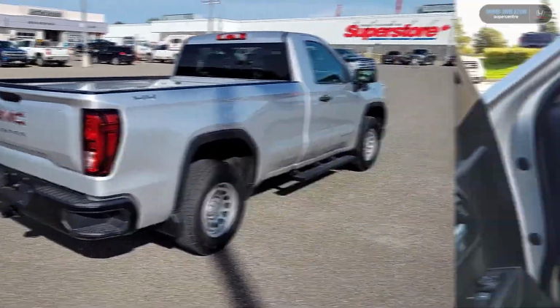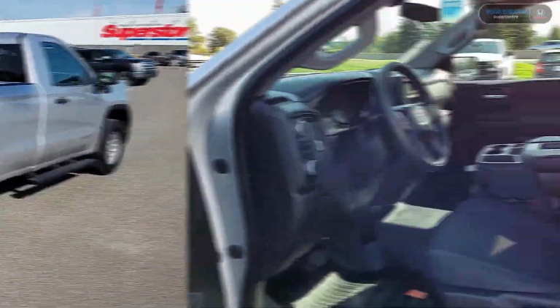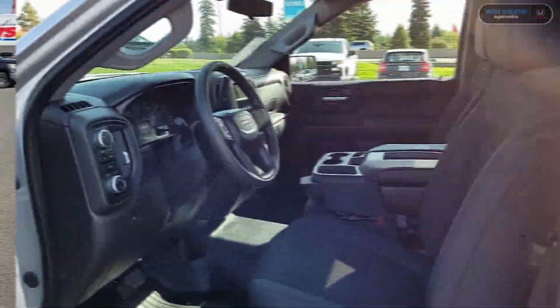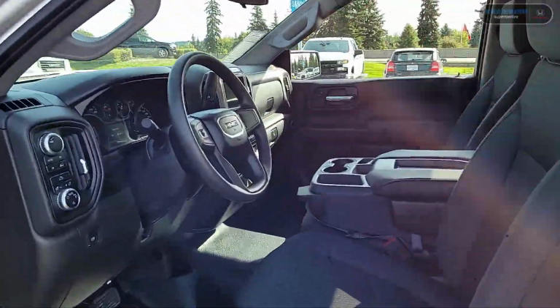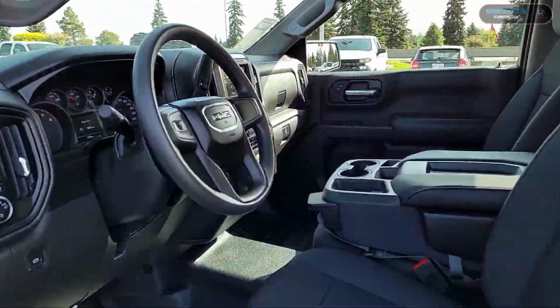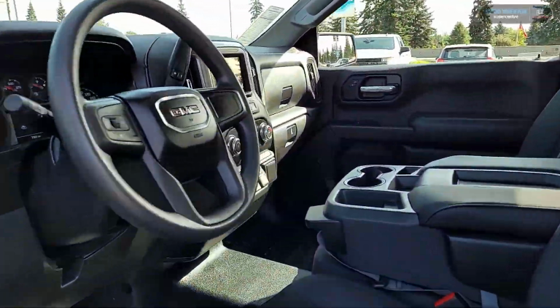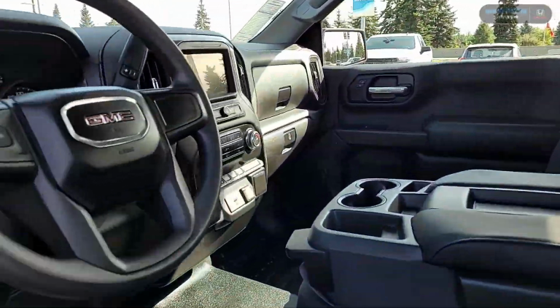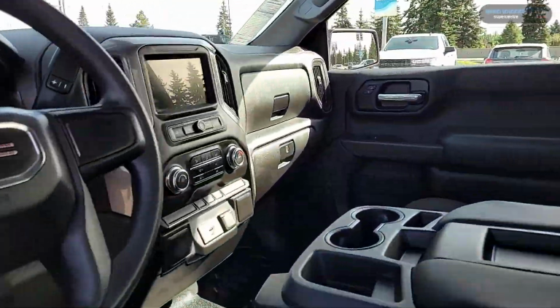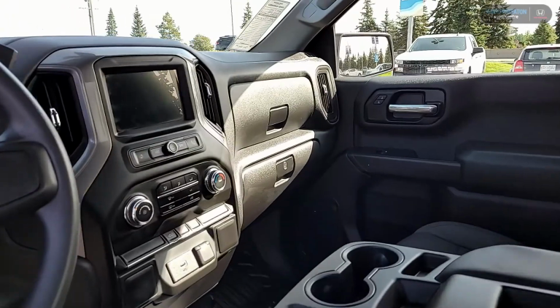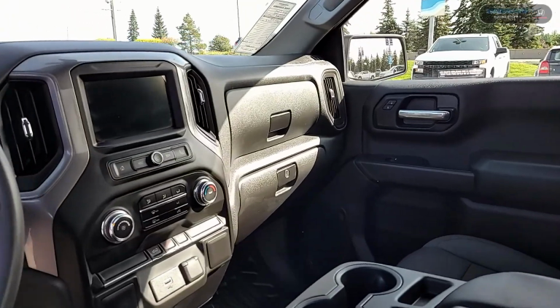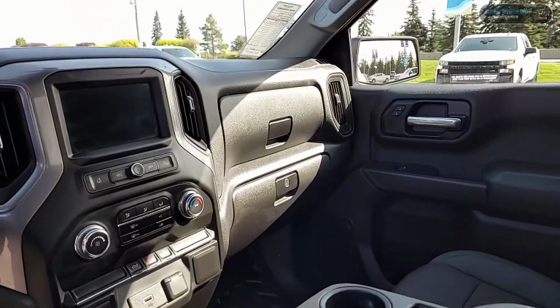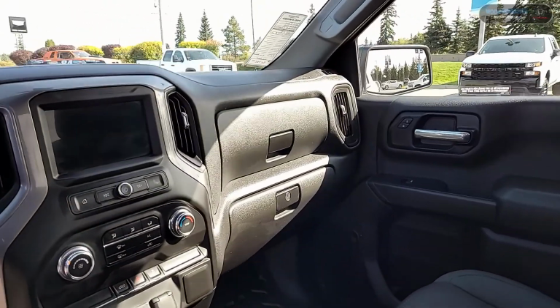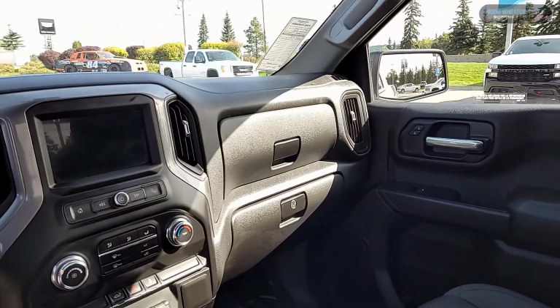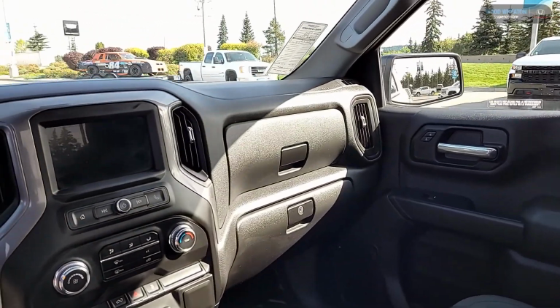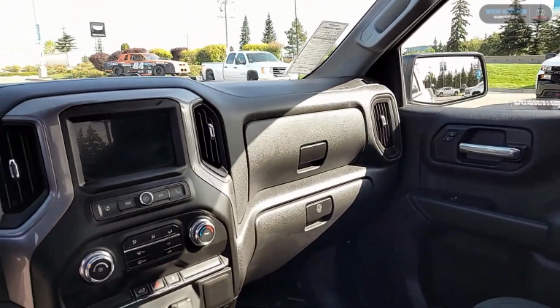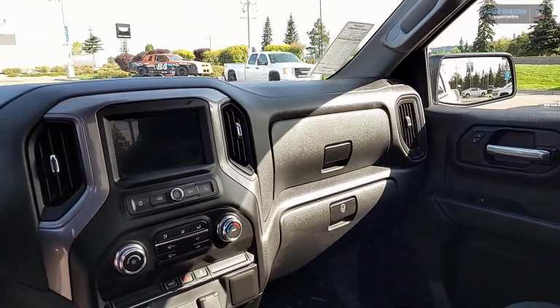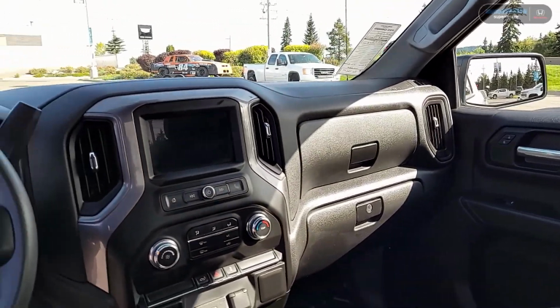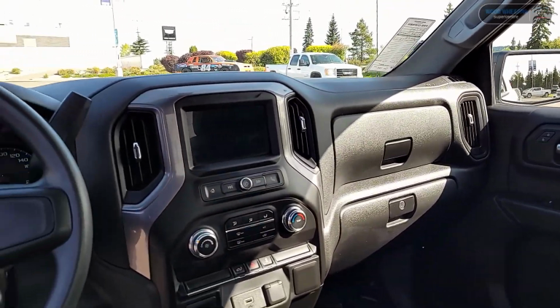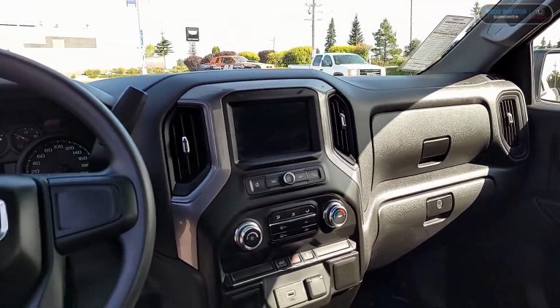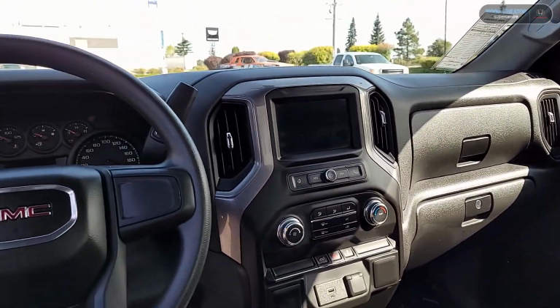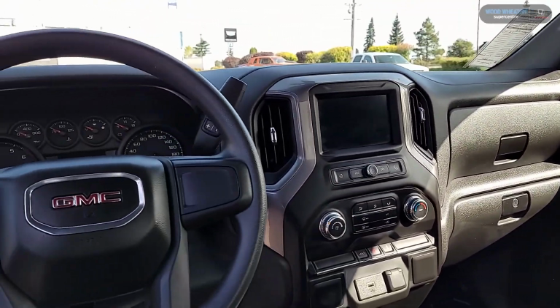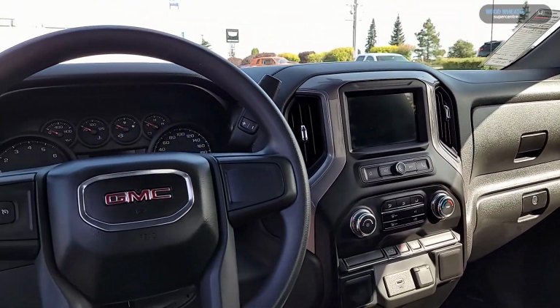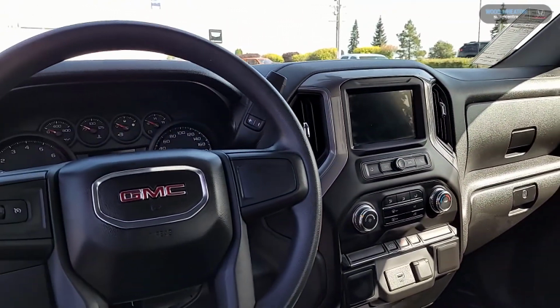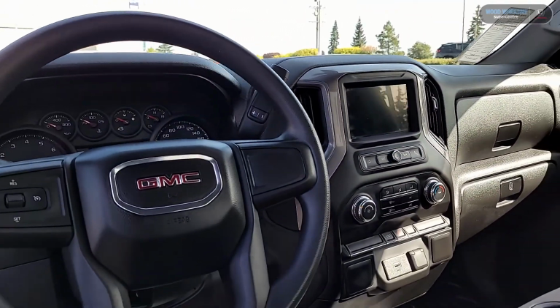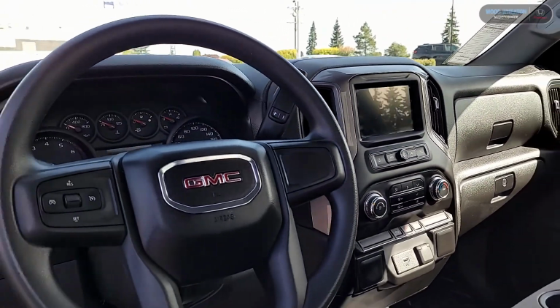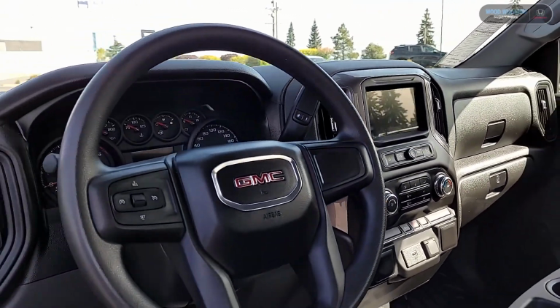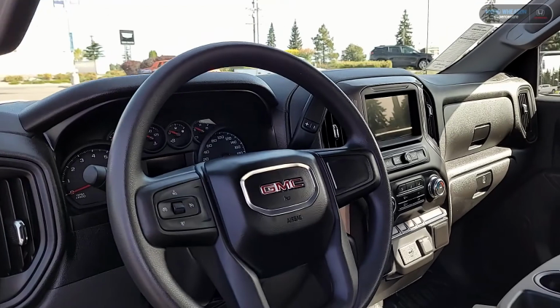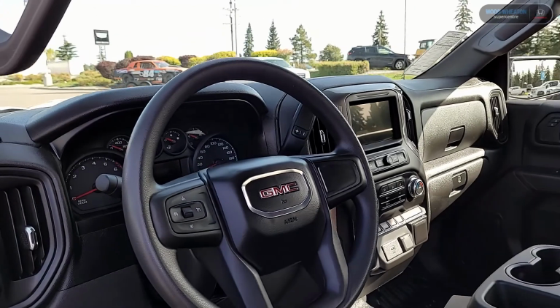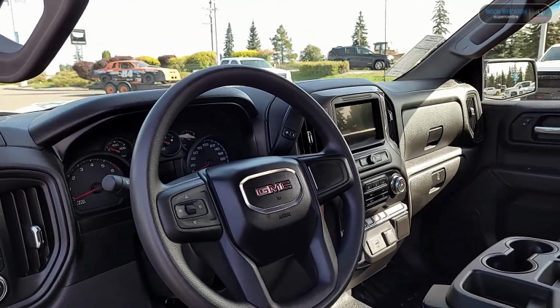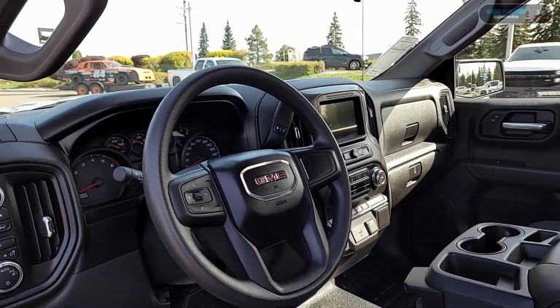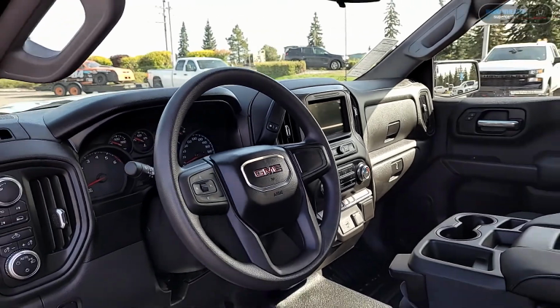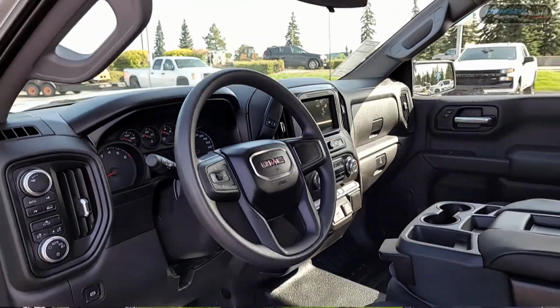This truck is beautifully simple, offering a rear vision camera, auto locking rear diff, Apple CarPlay, Android Auto, as well as four-wheel drive.